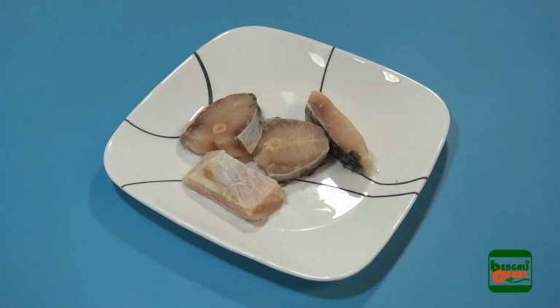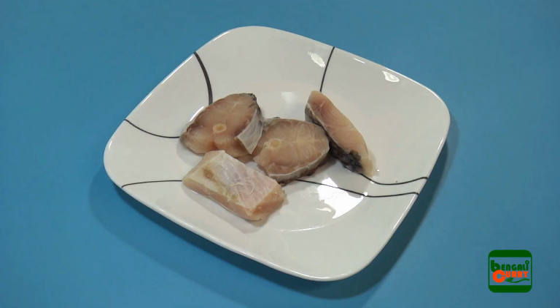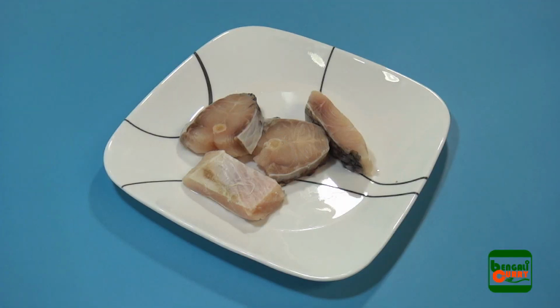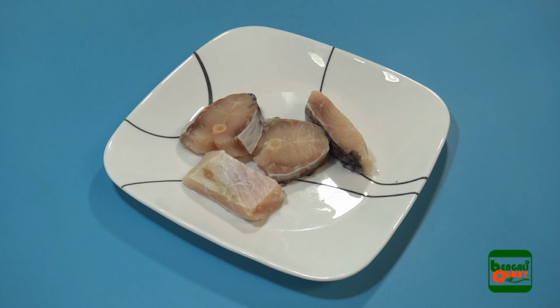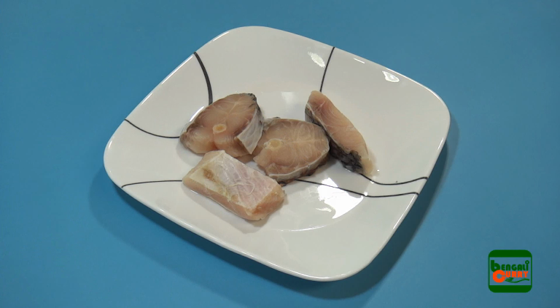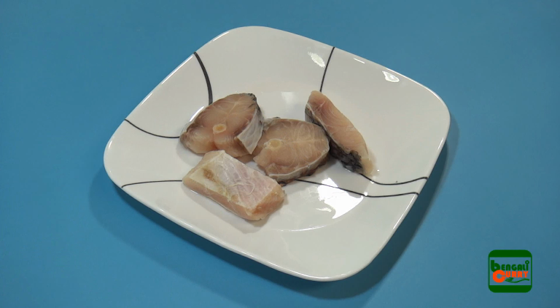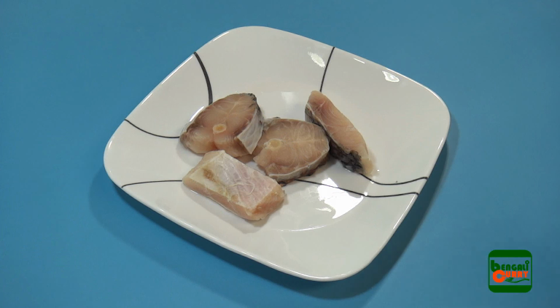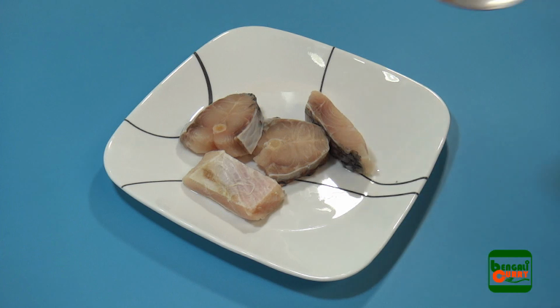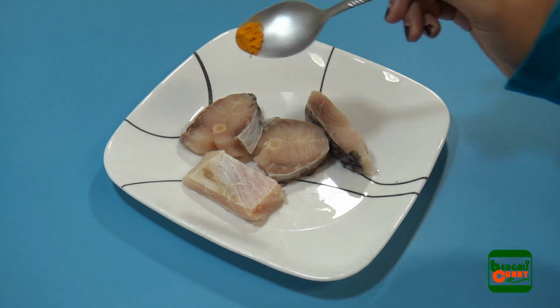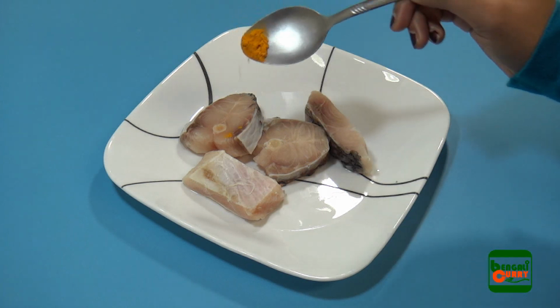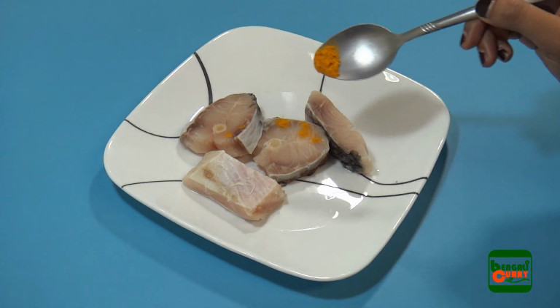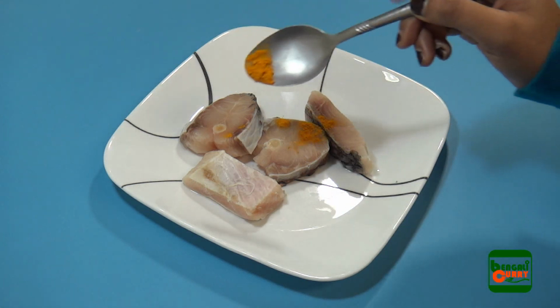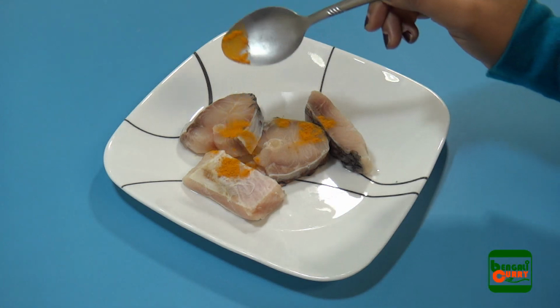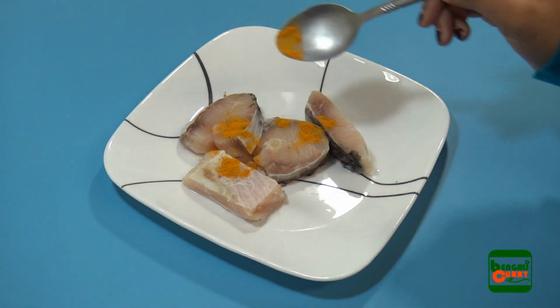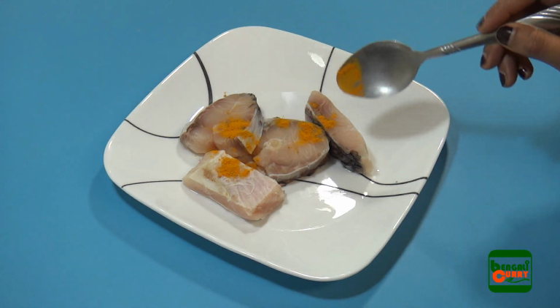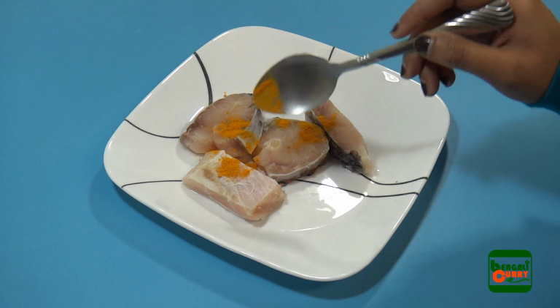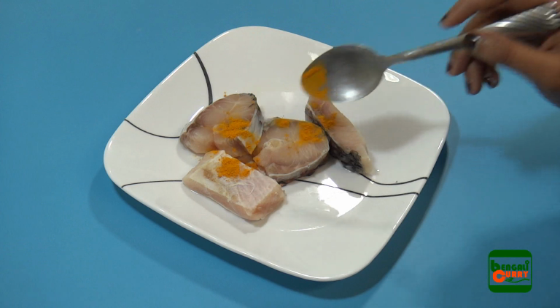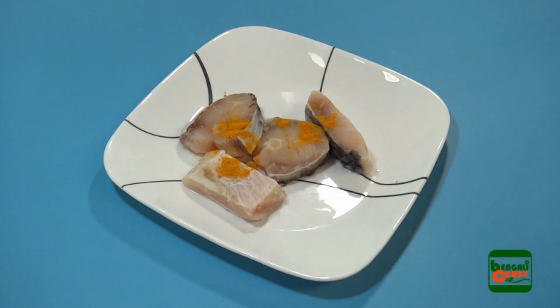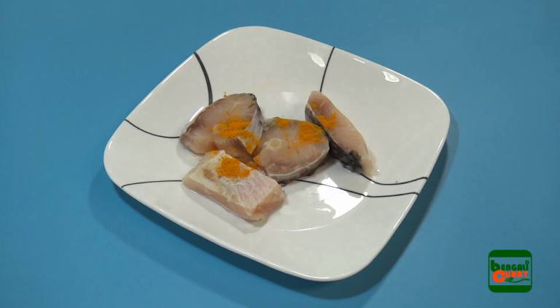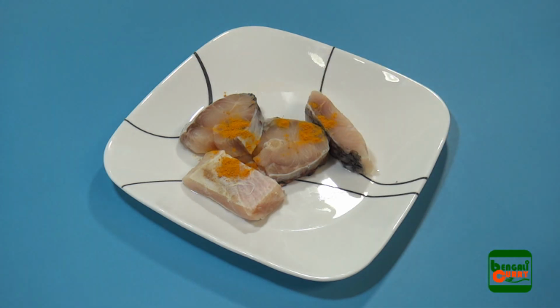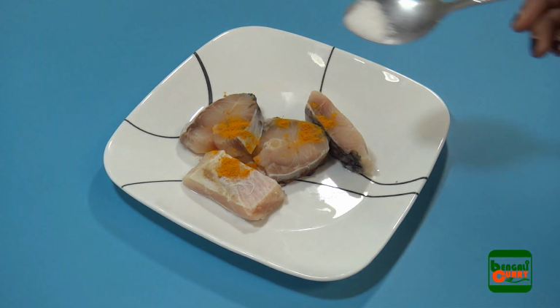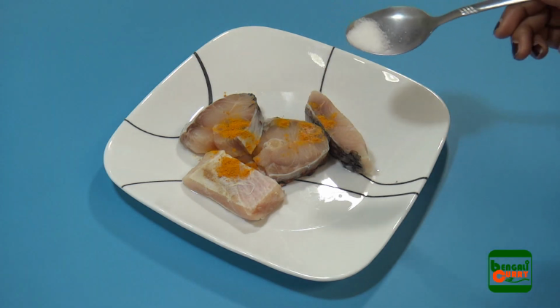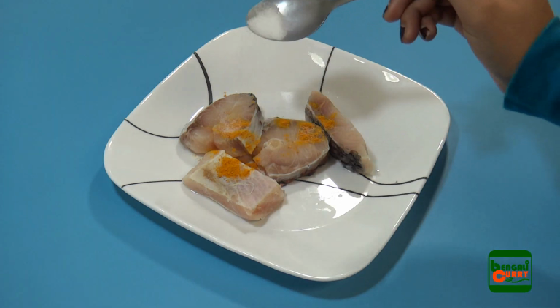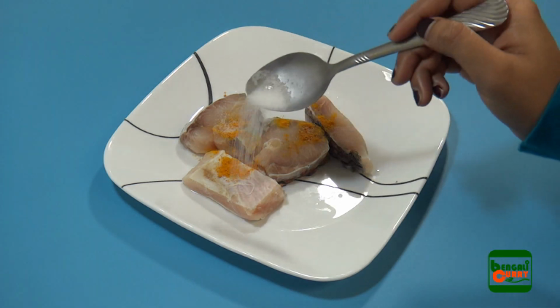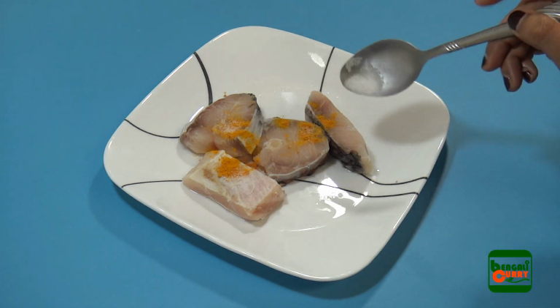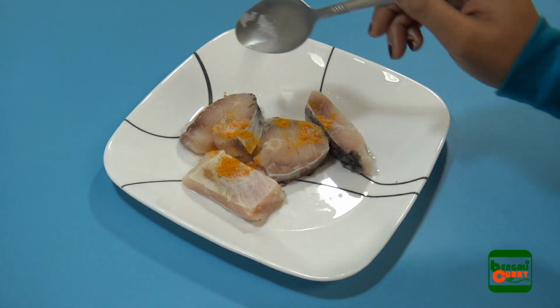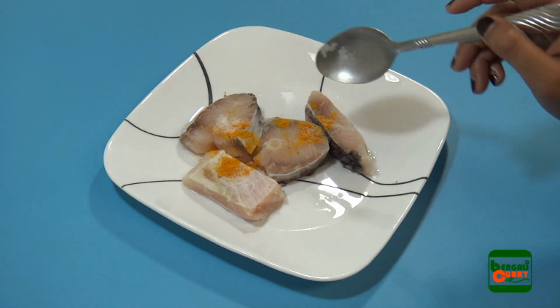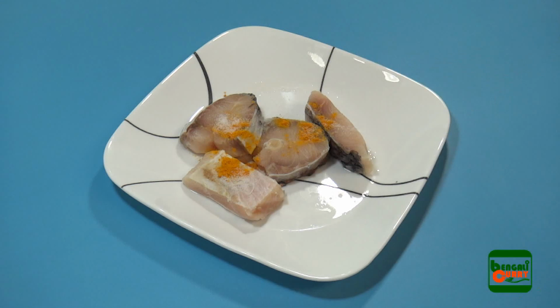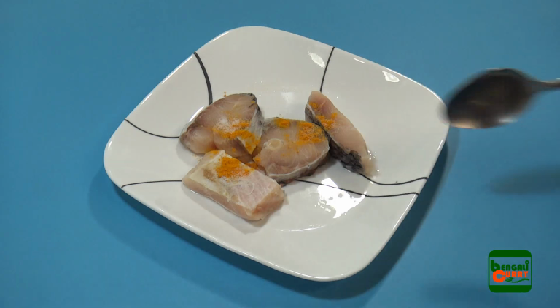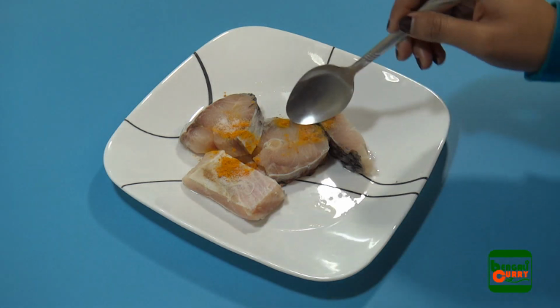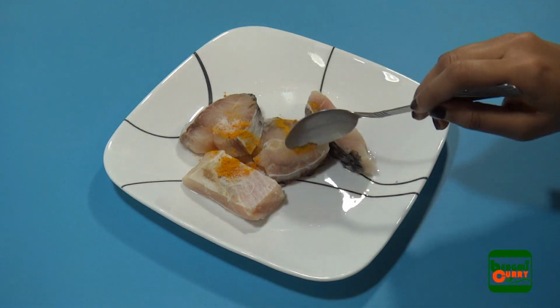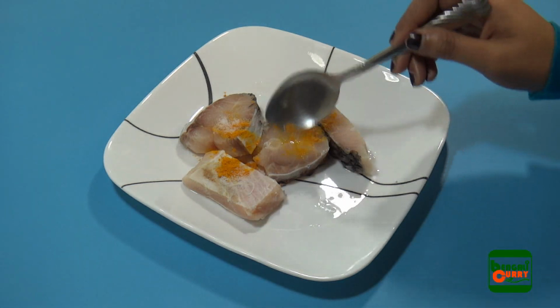Take a pinch of turmeric powder and pour it on the fish pieces. Keep the remaining turmeric powder for later use. Also add a pinch of salt, then mix the turmeric powder and salt nicely.